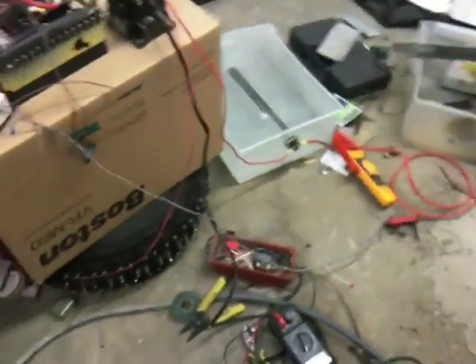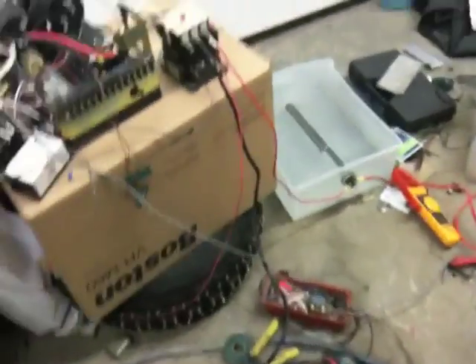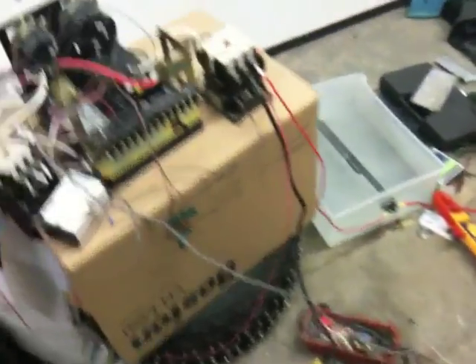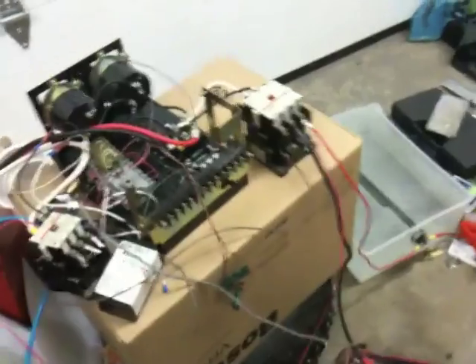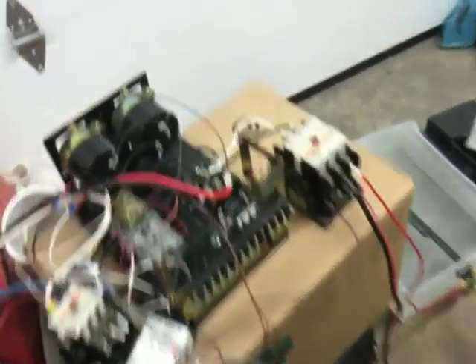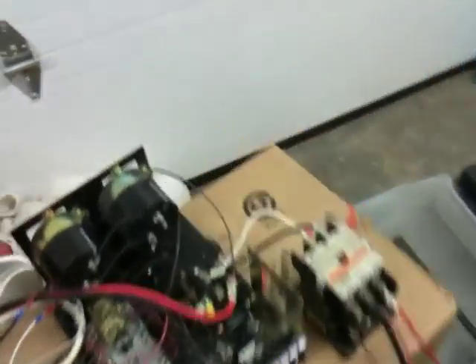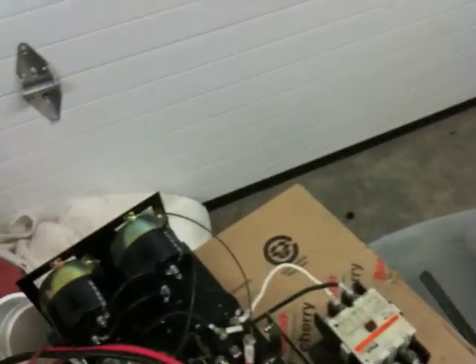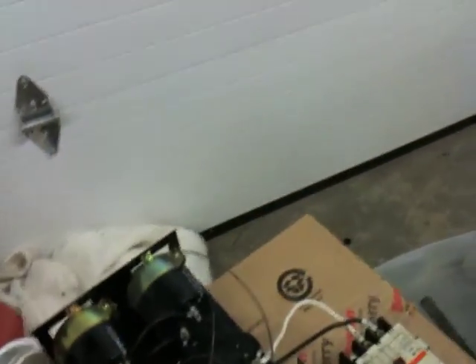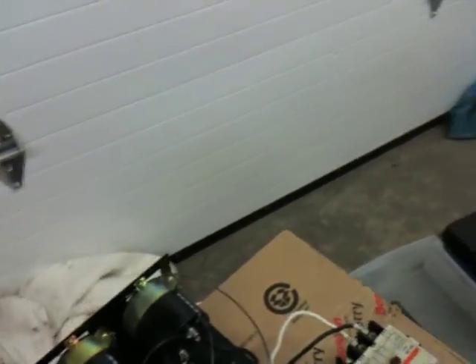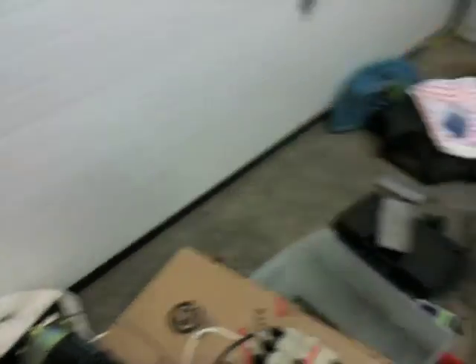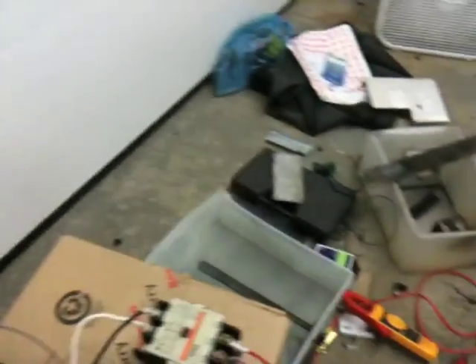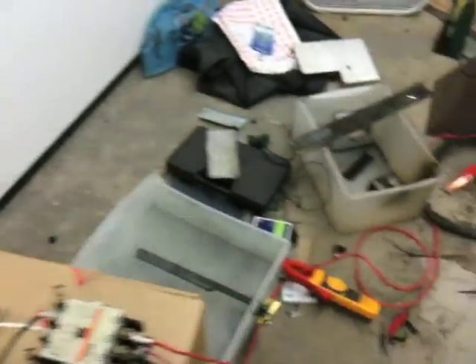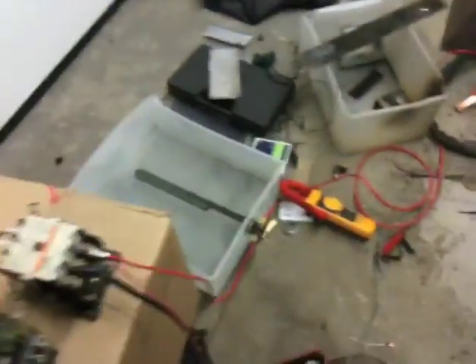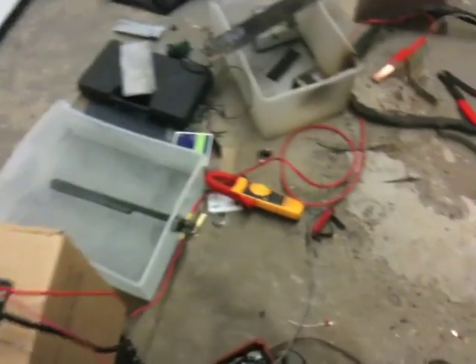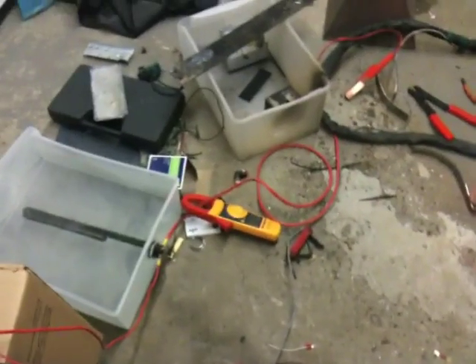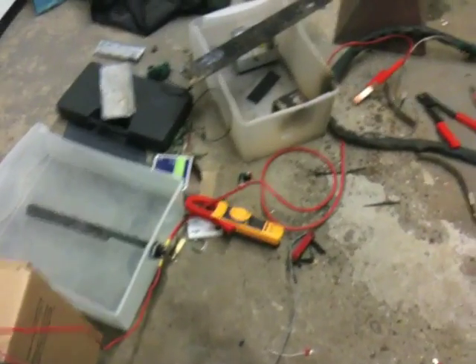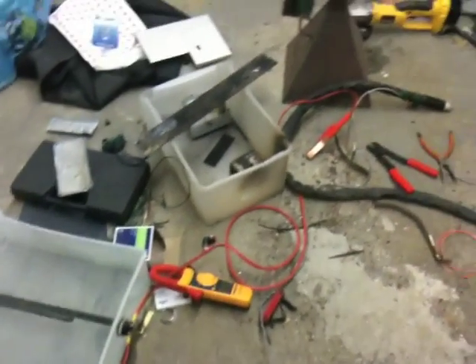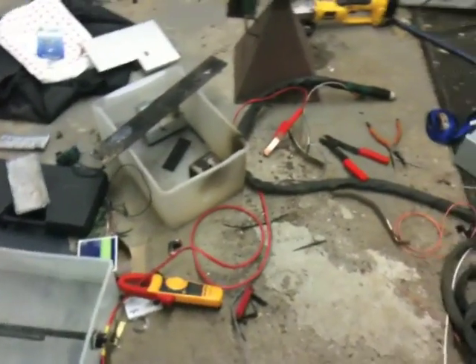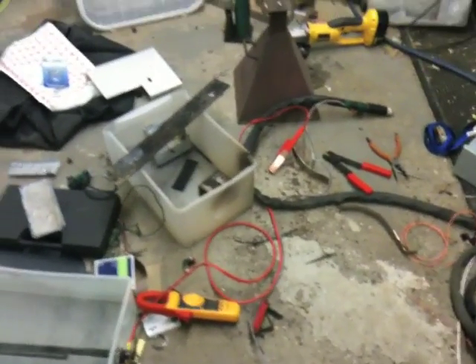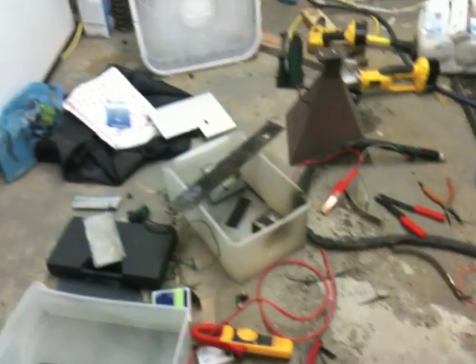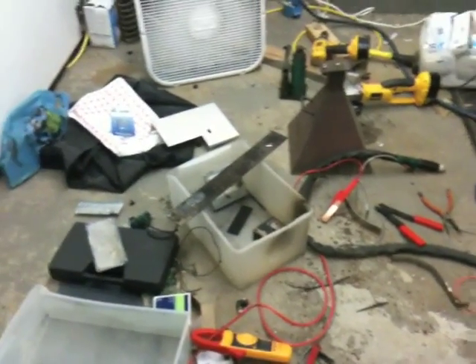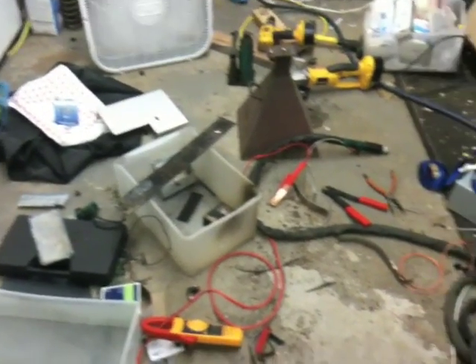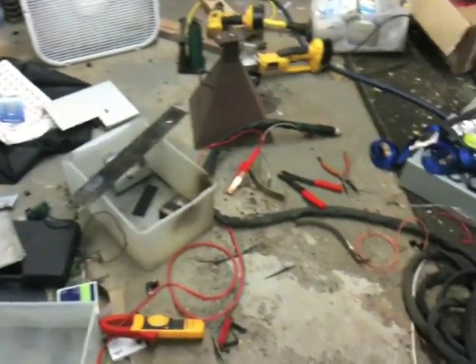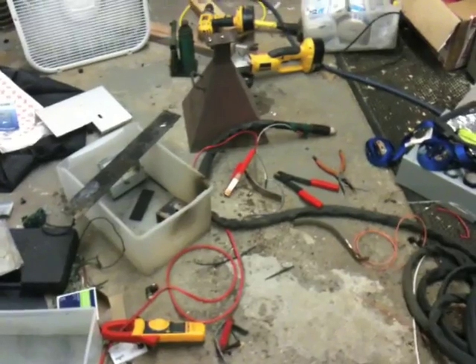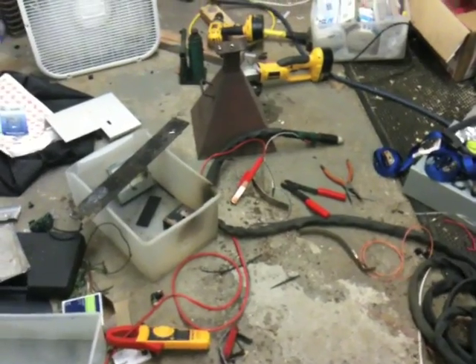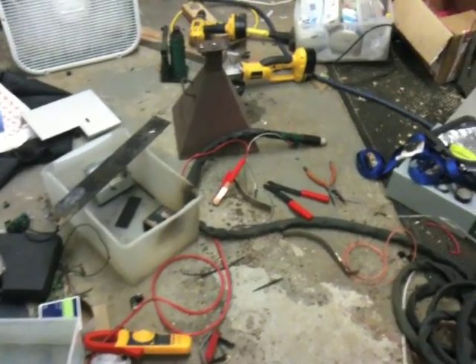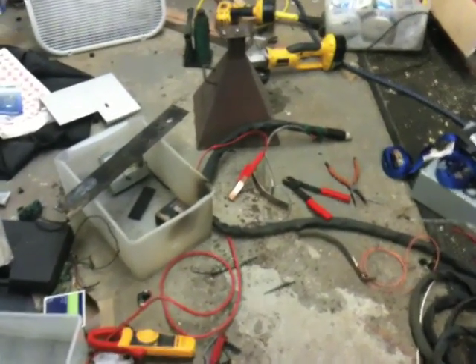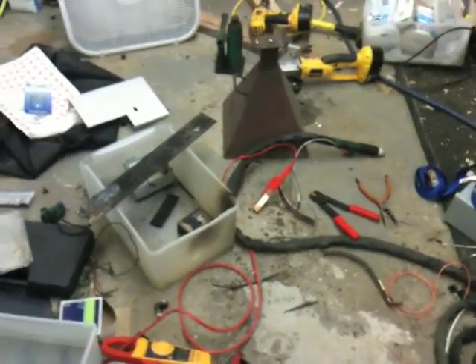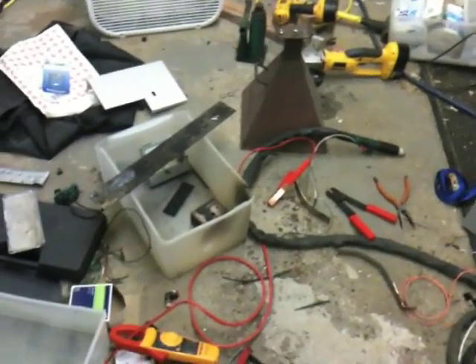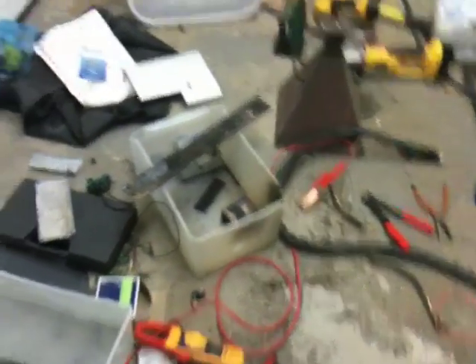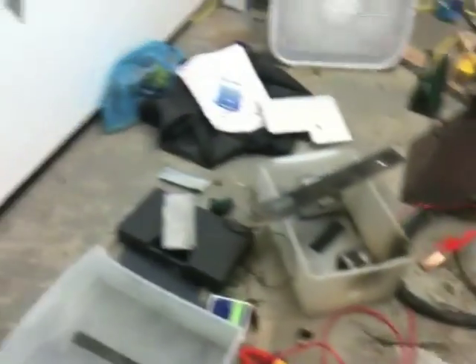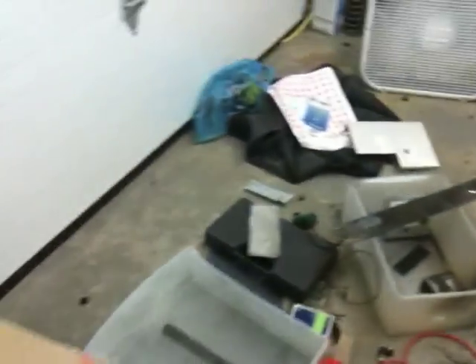Here's a little explanation of my plasma cutter. This is just really rough — this is the first test of it. I just threw this together over the past day and a half.